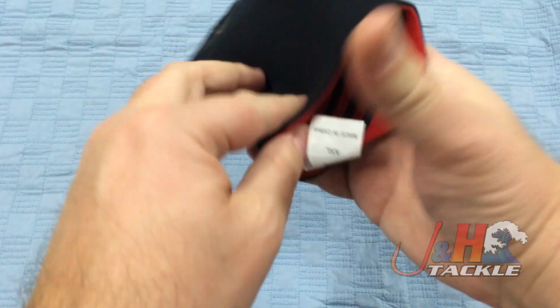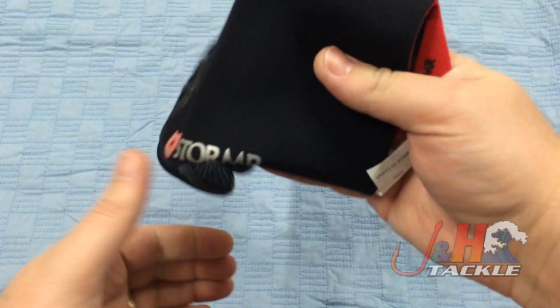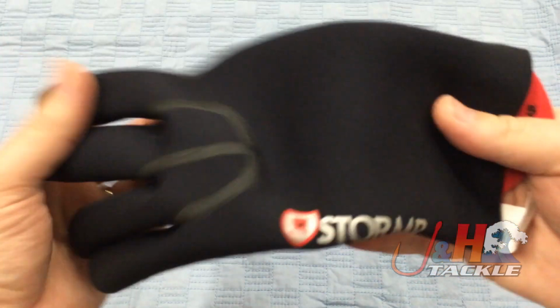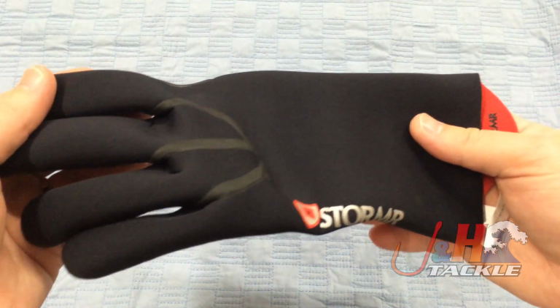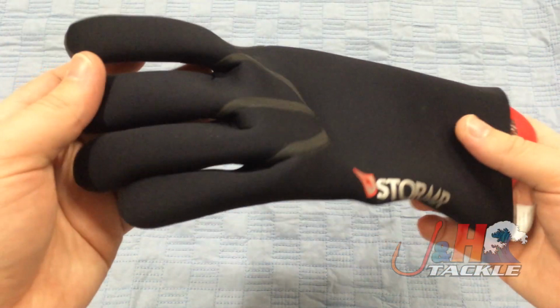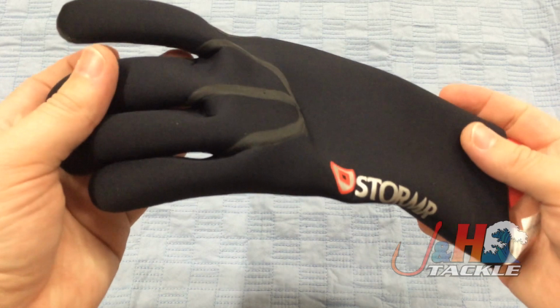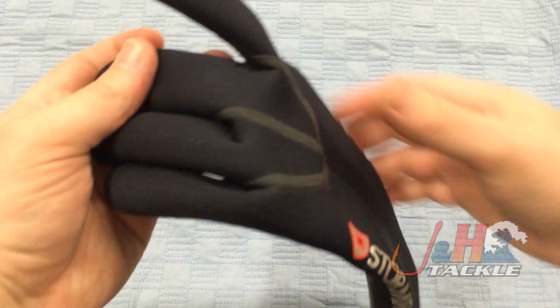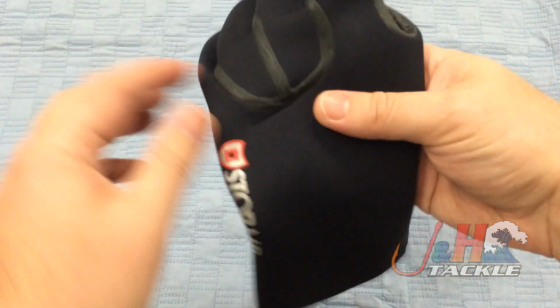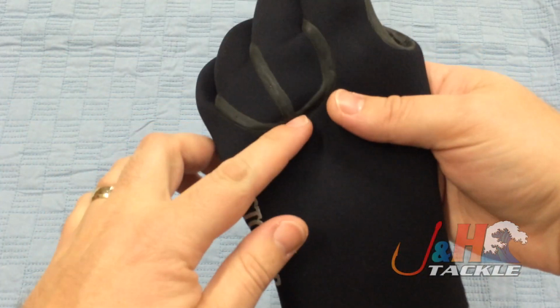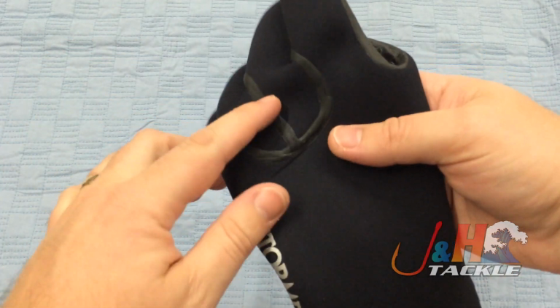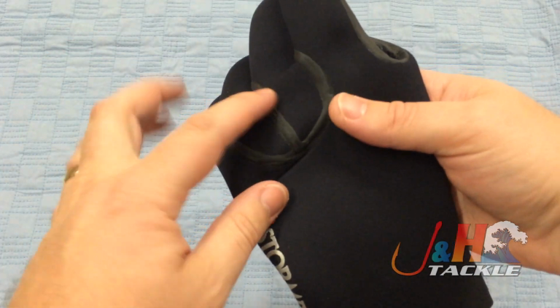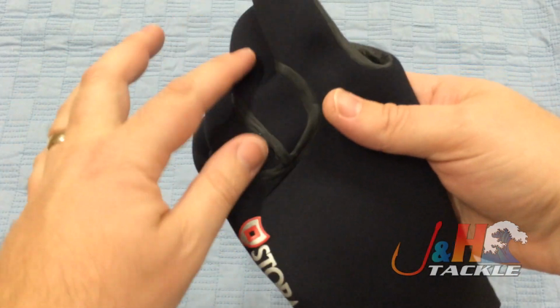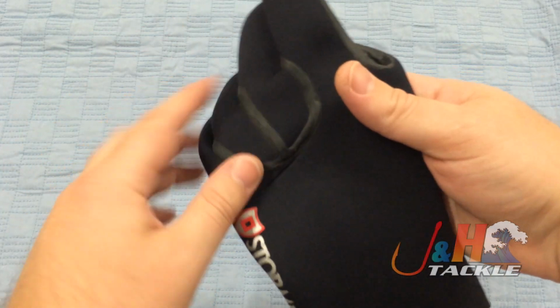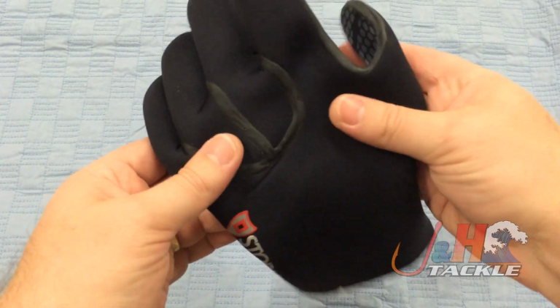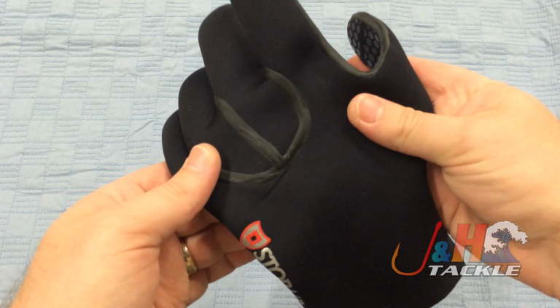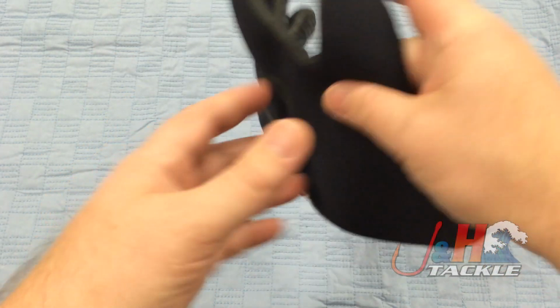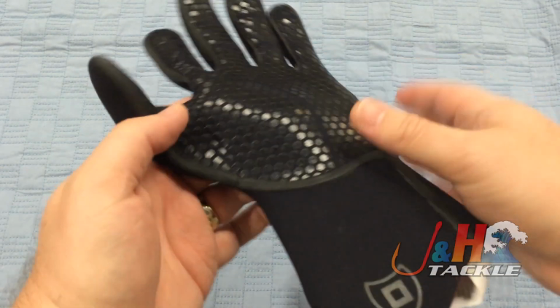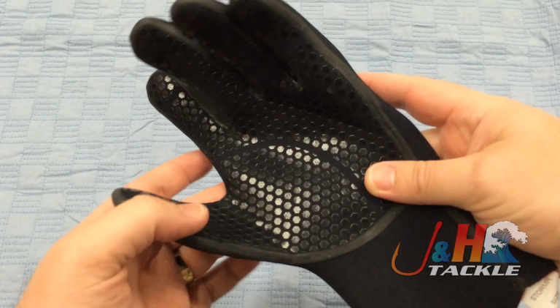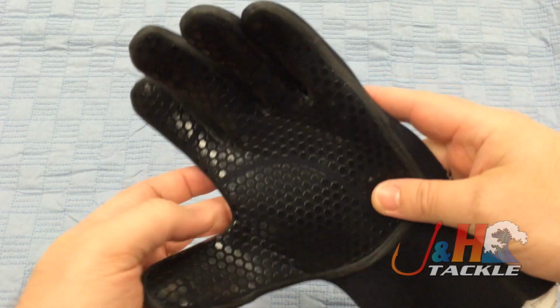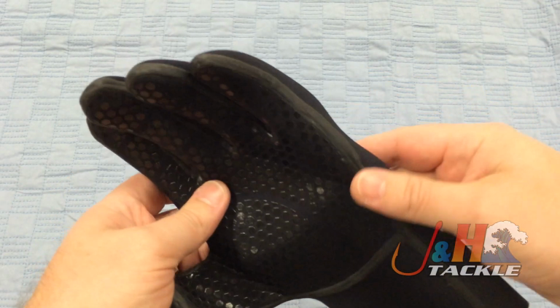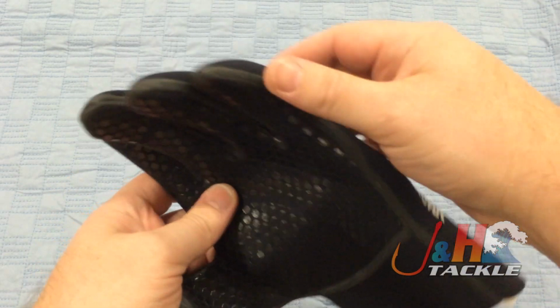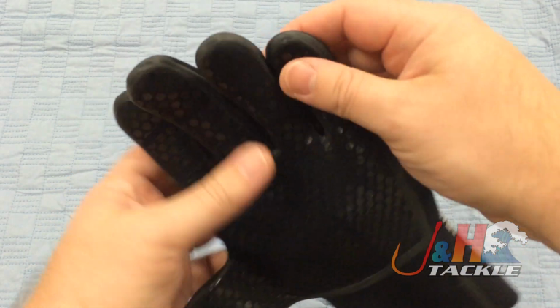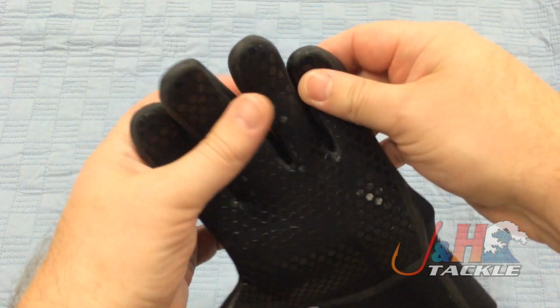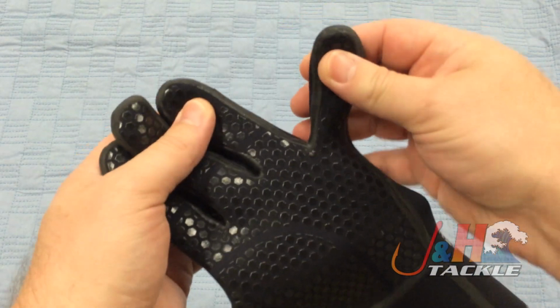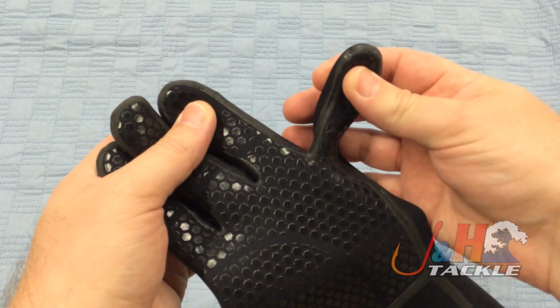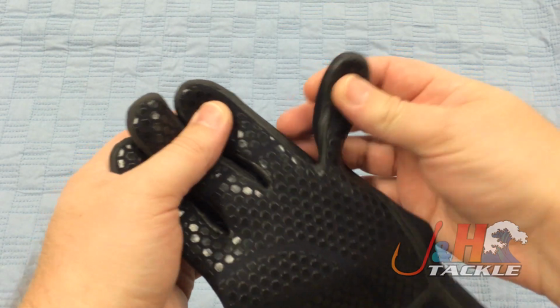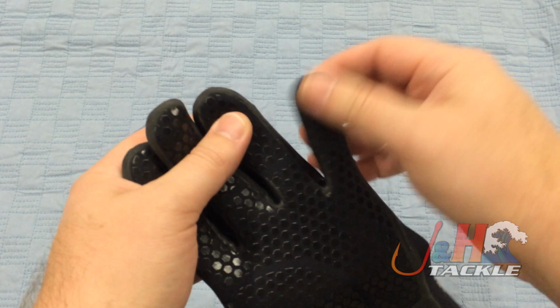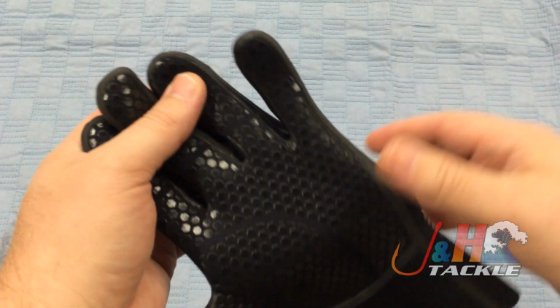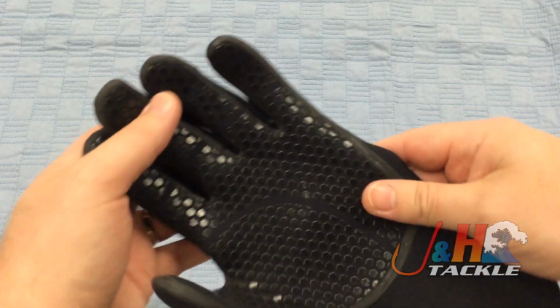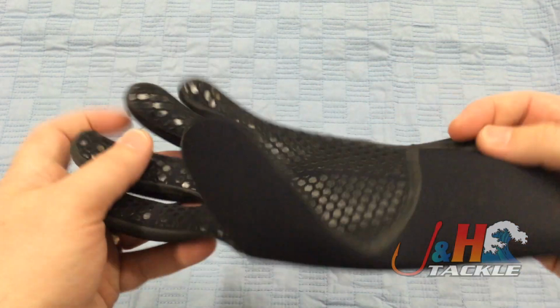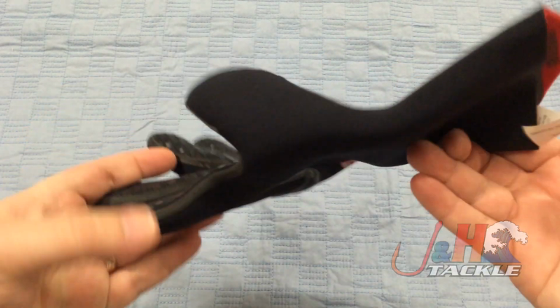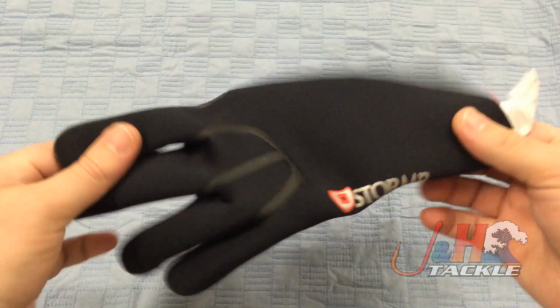They're 100% waterproof, 100% windproof. You can see they have liquid tape over the stitching — they stitch them up and then cover them in liquid tape, so you don't have to worry about any sort of wind or weather or water getting in there.